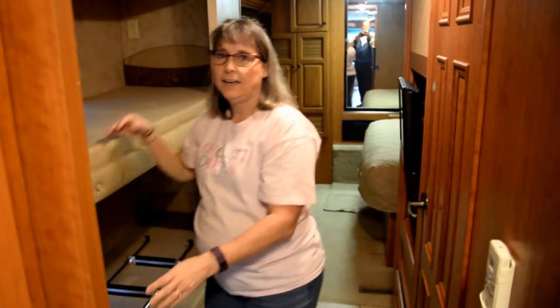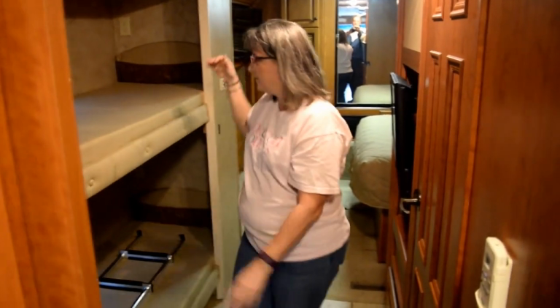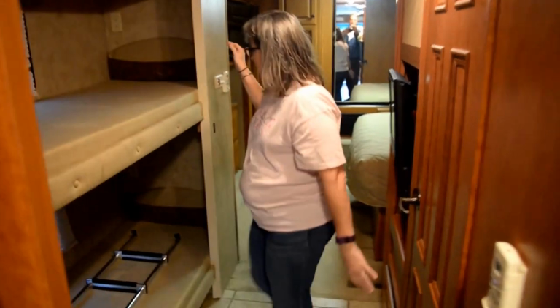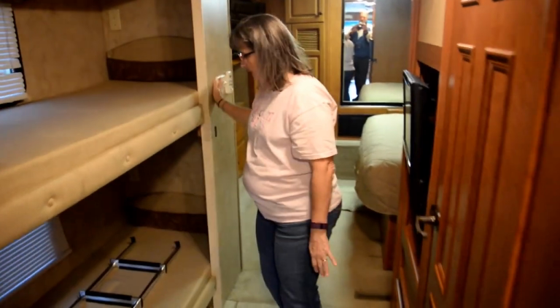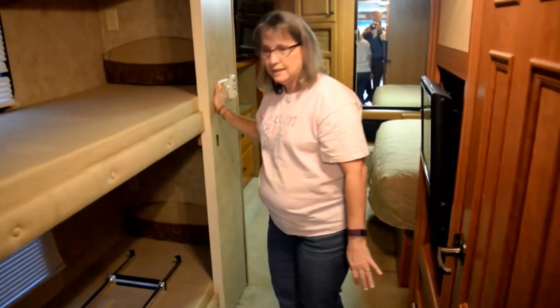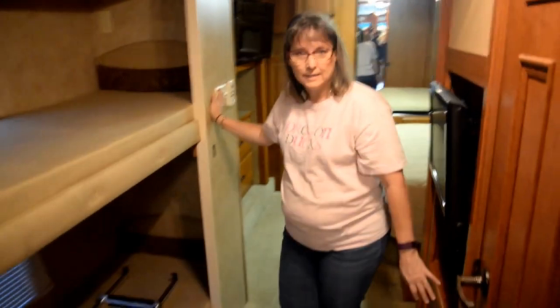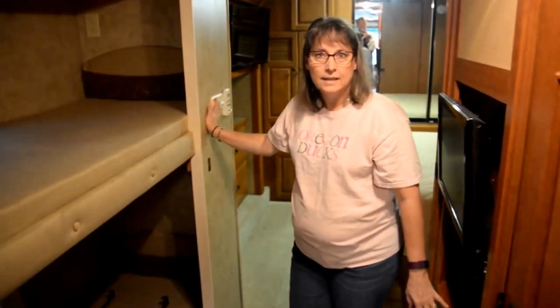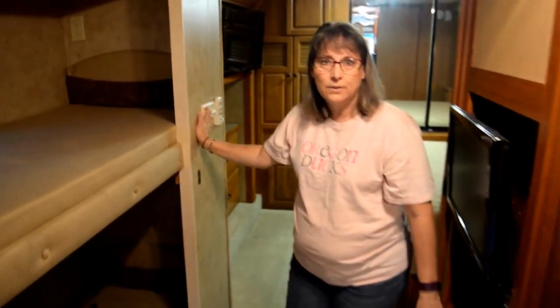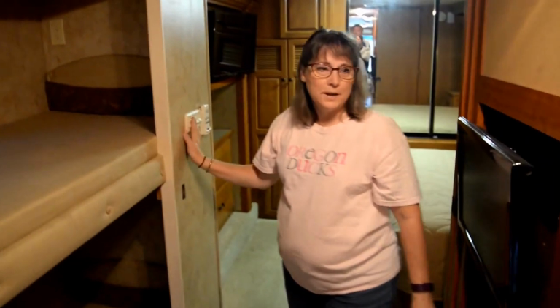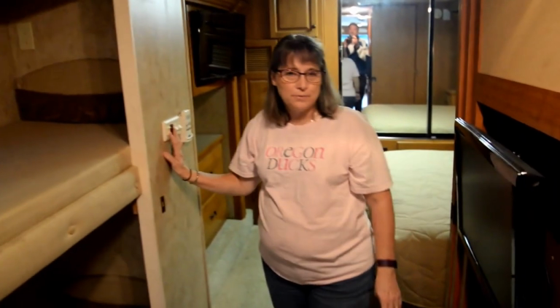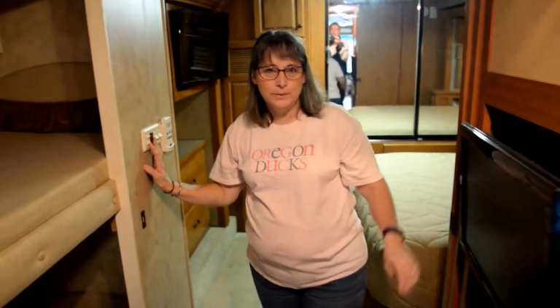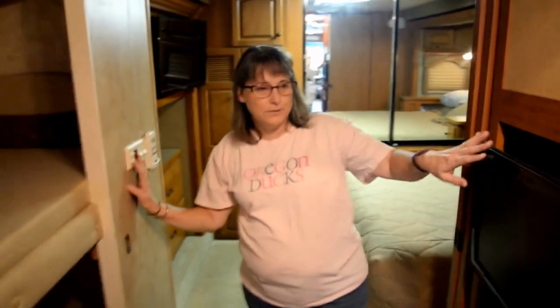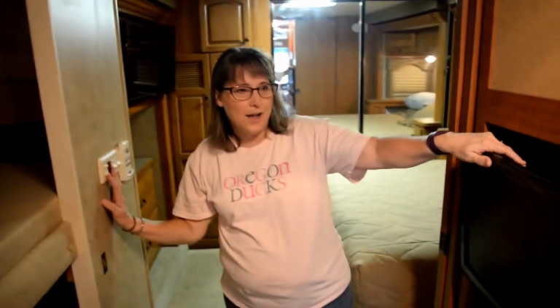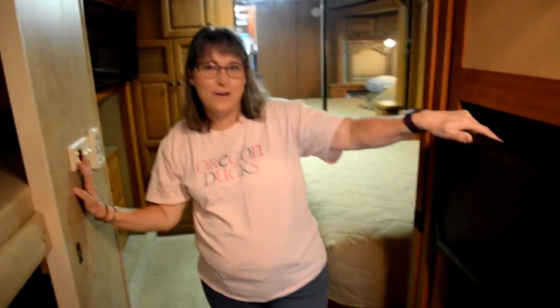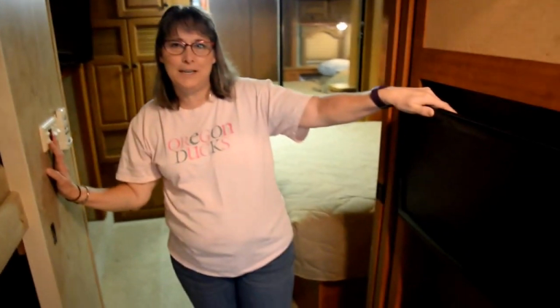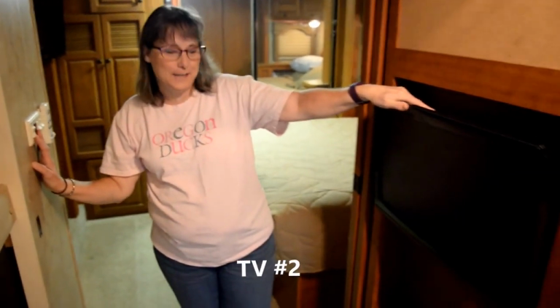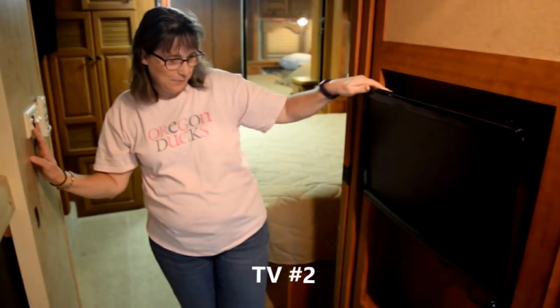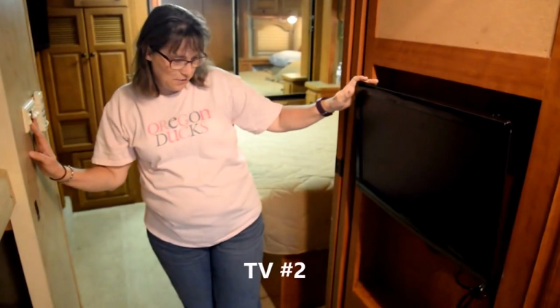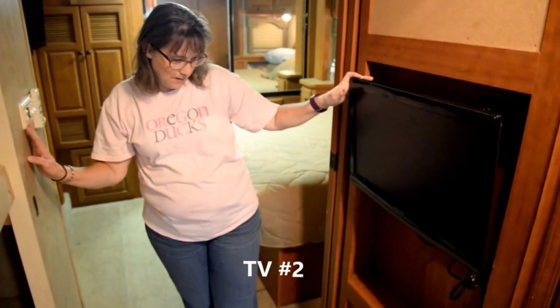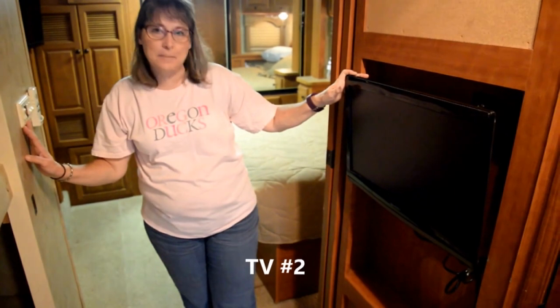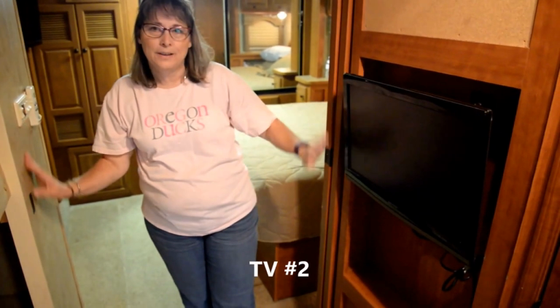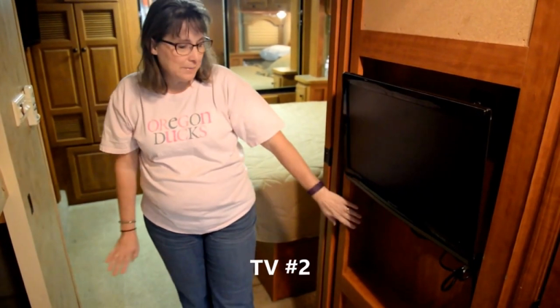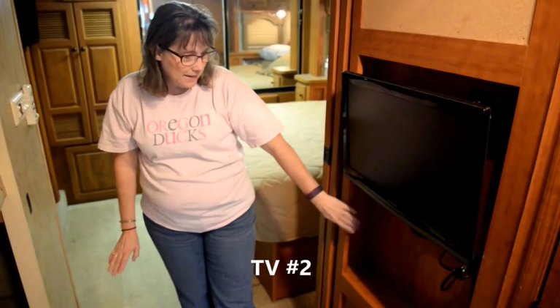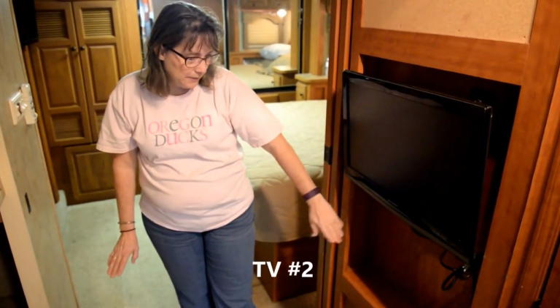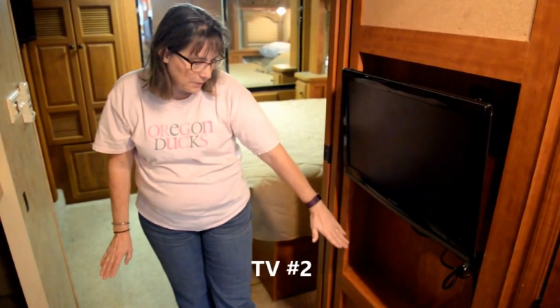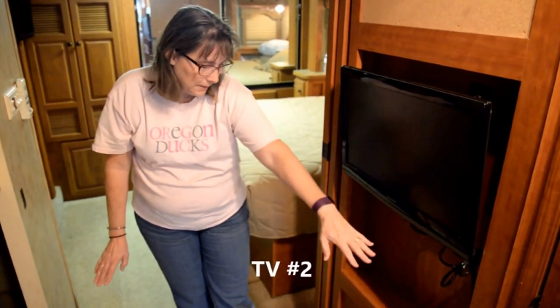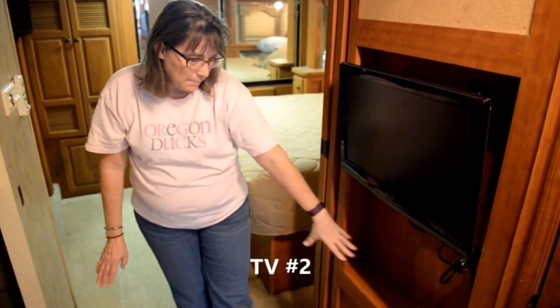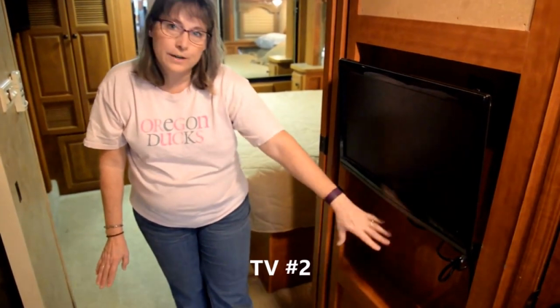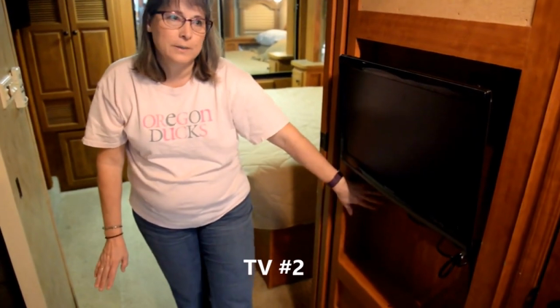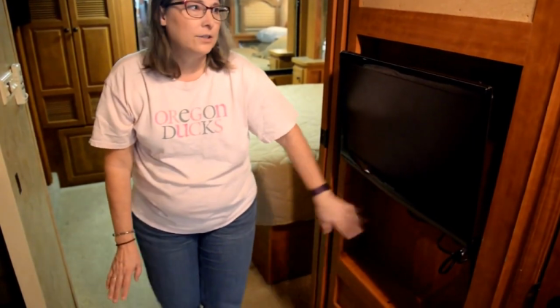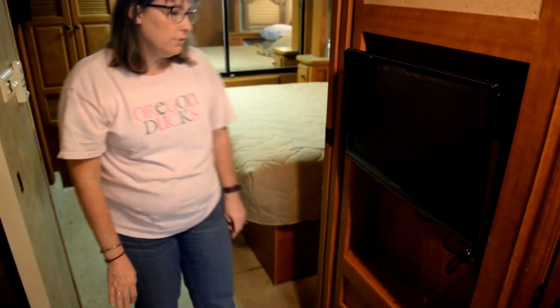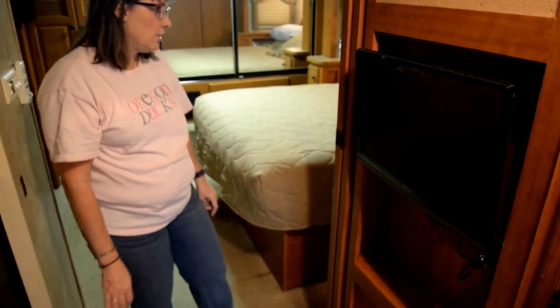On this end there are doors that can be shut. If you come on through, the kids also have a TV which they're going to want to keep. I'm thinking we'll put some sort of barrier here so we can actually use that shelf.